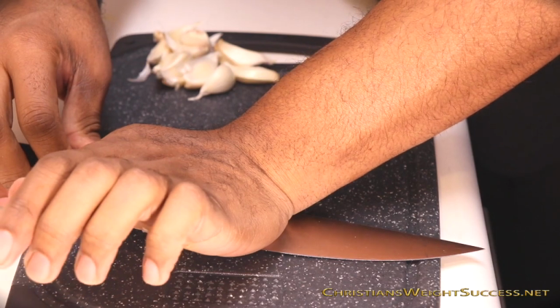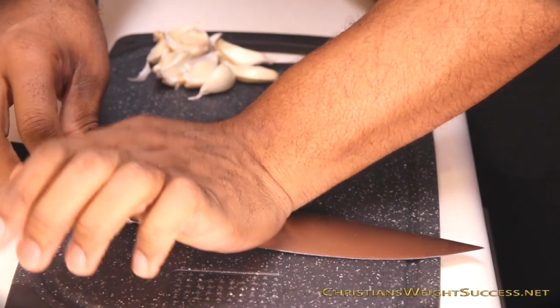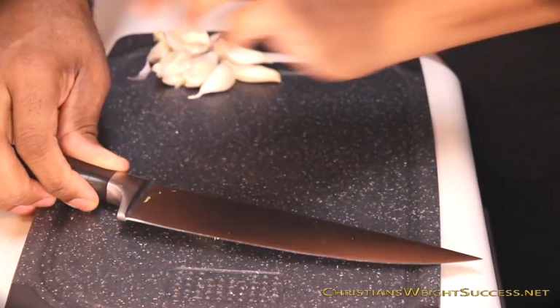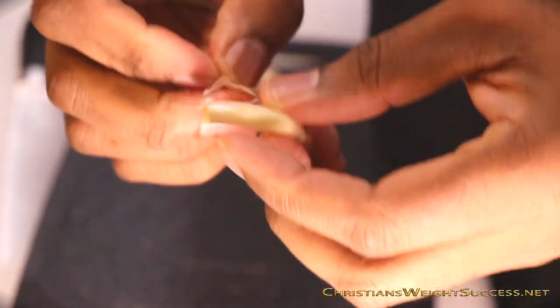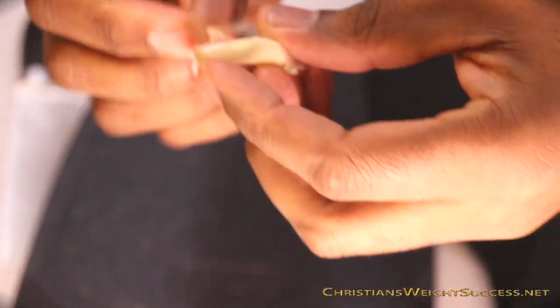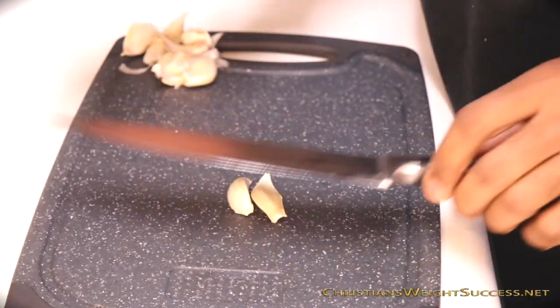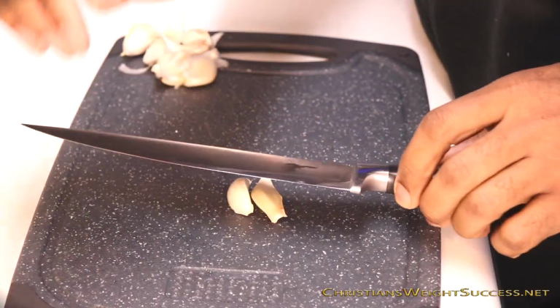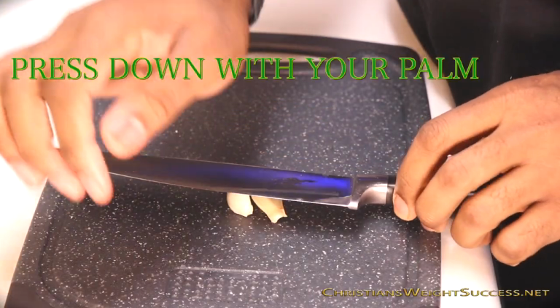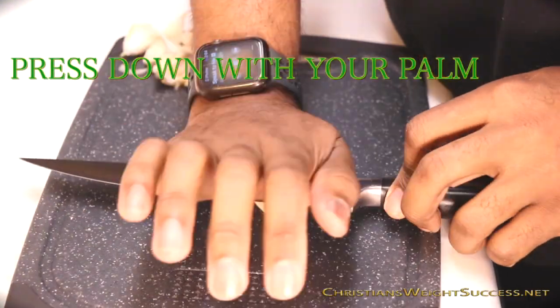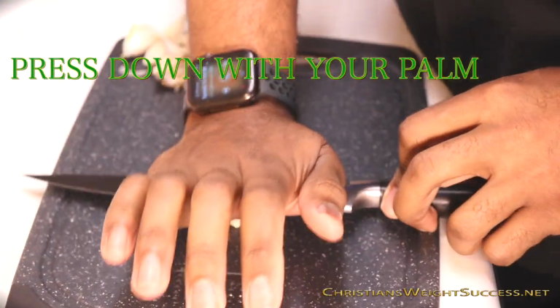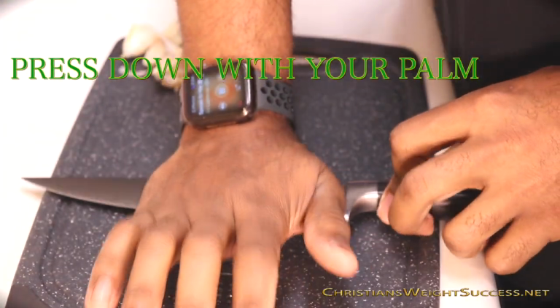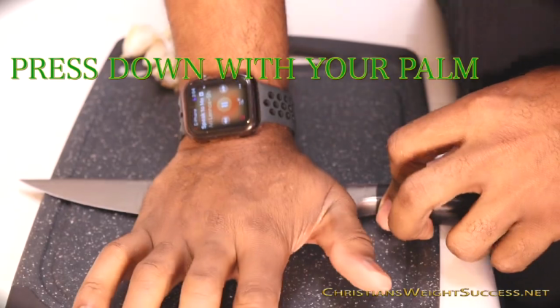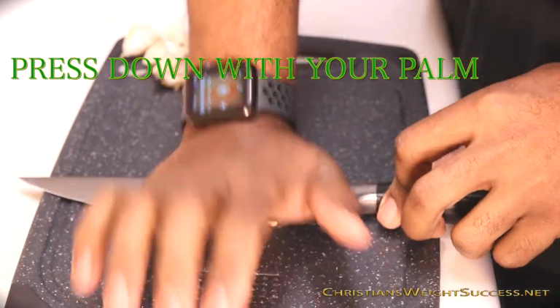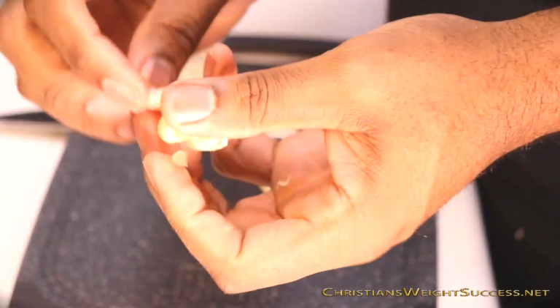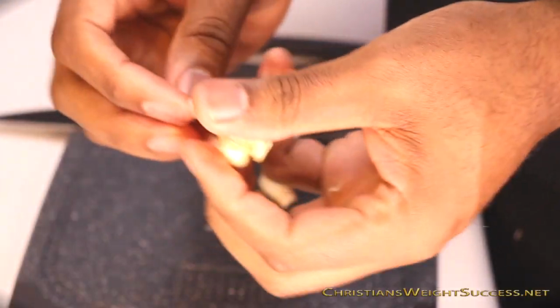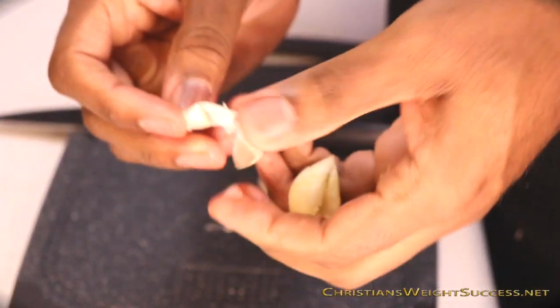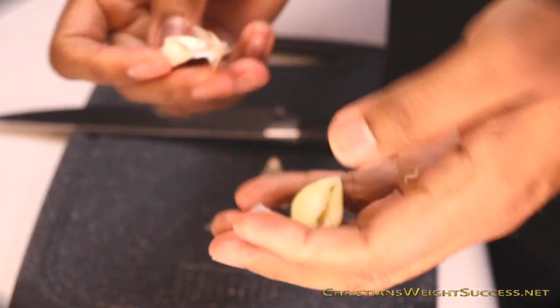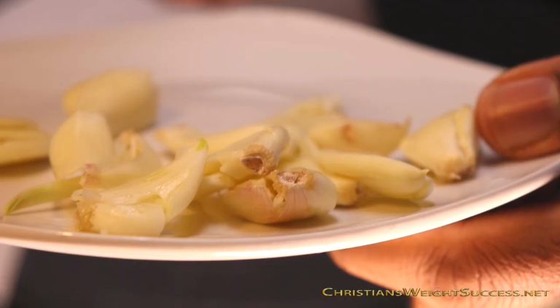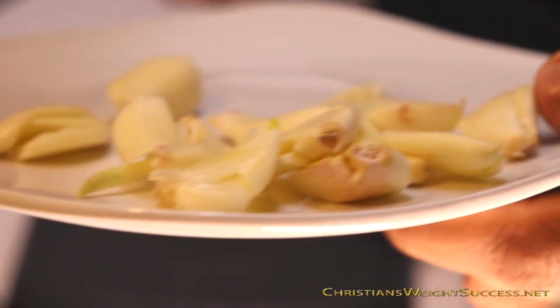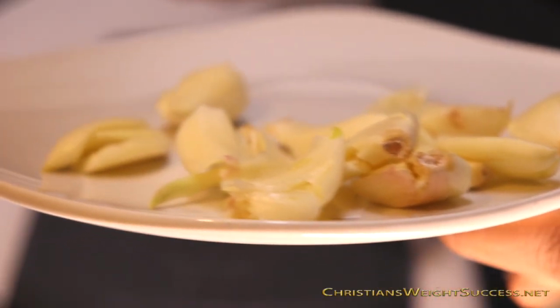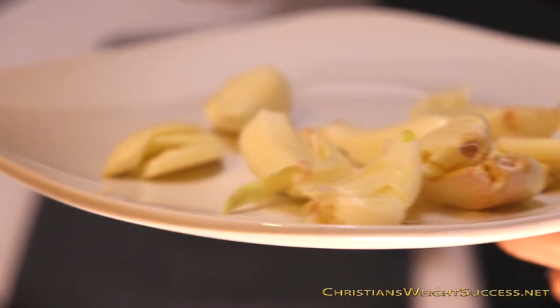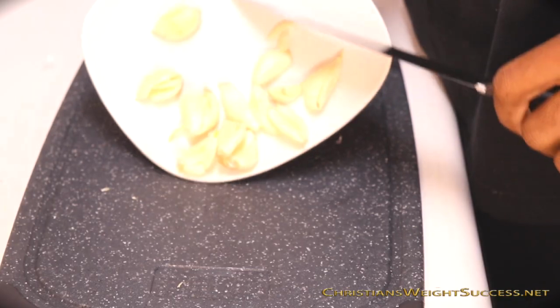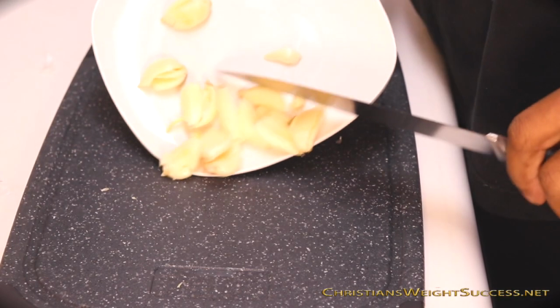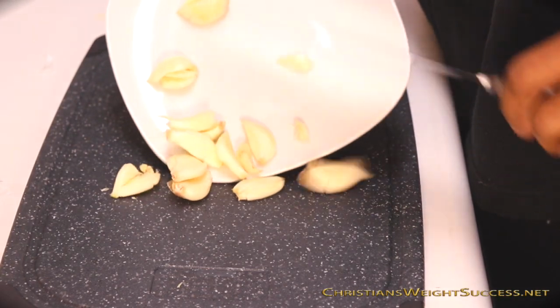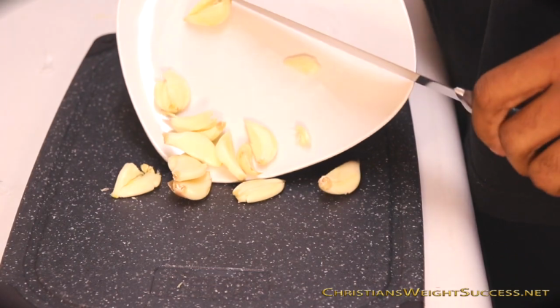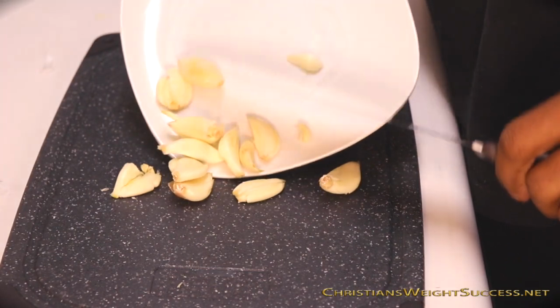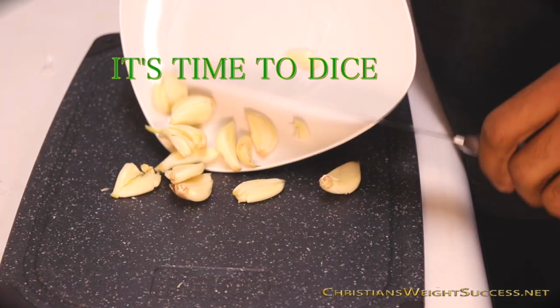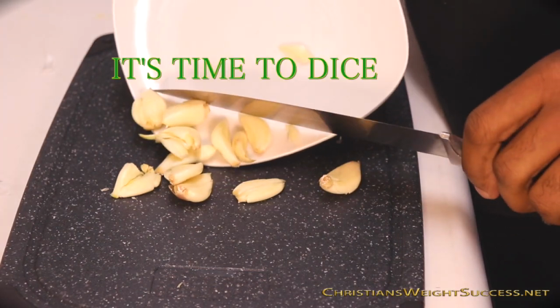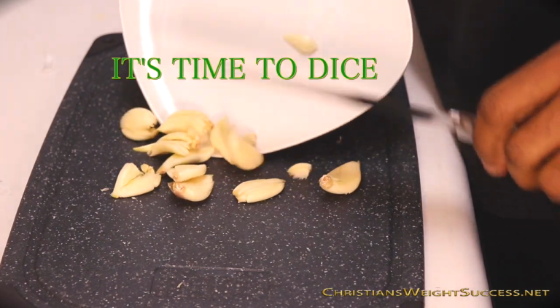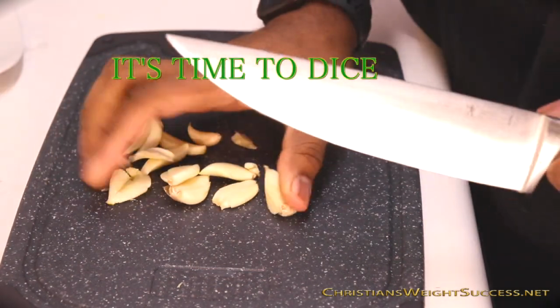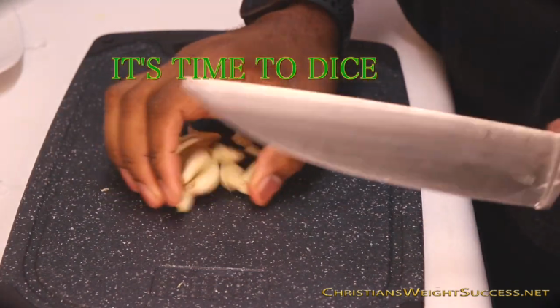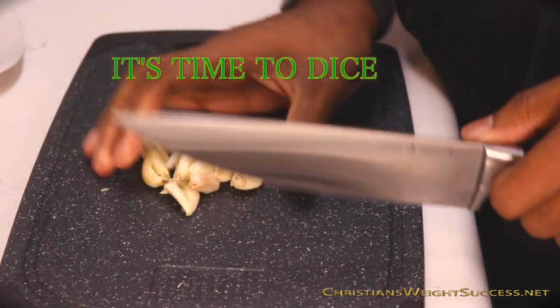Now the most I've done is about two at a time. As you see here, again the blade is away from me, and we're going to press down and open those shells. Now we're going to collect all of these deshelled garlic cloves — it's time to dice.